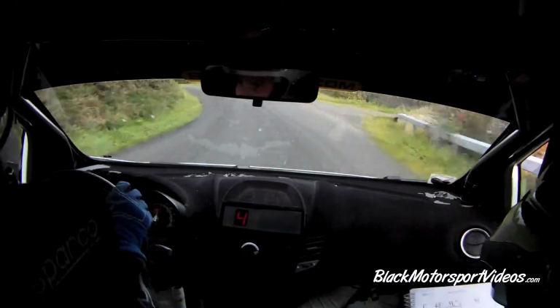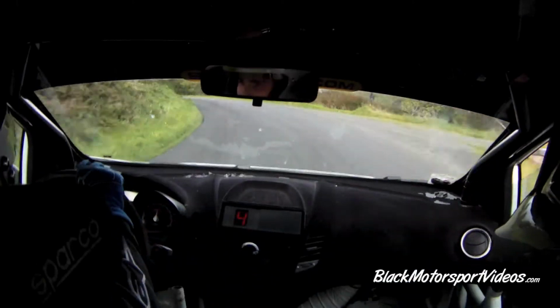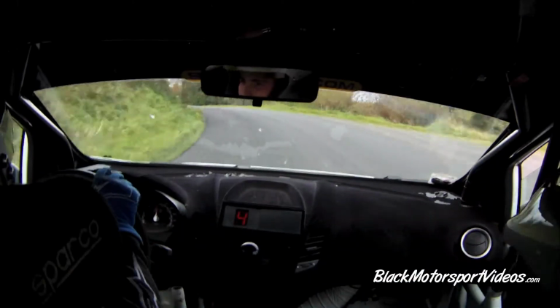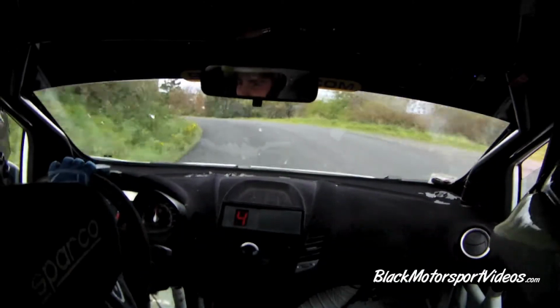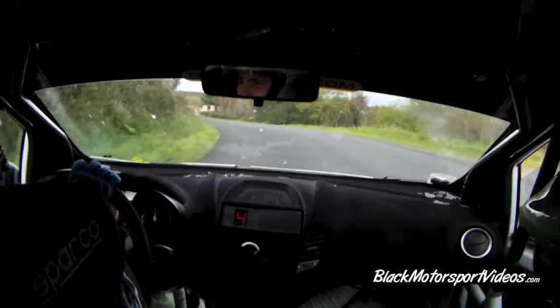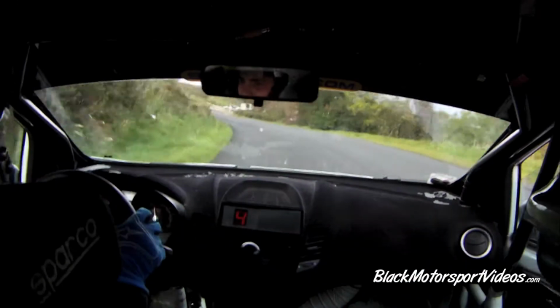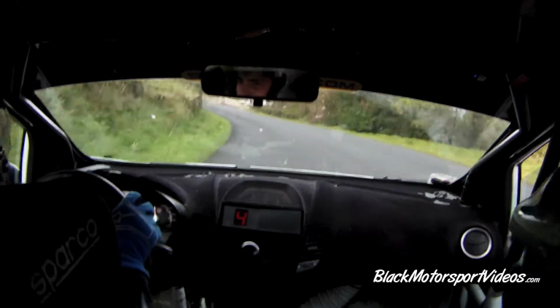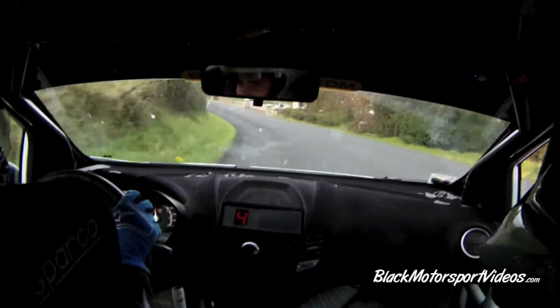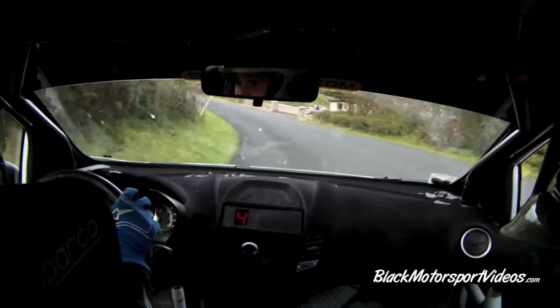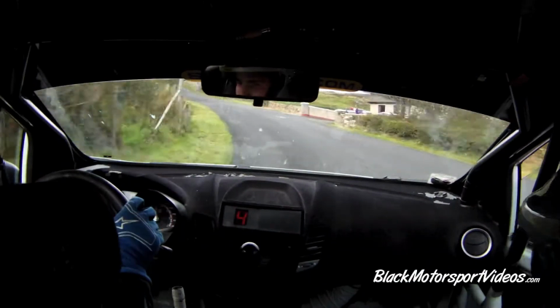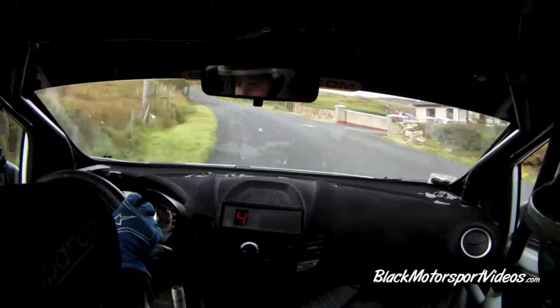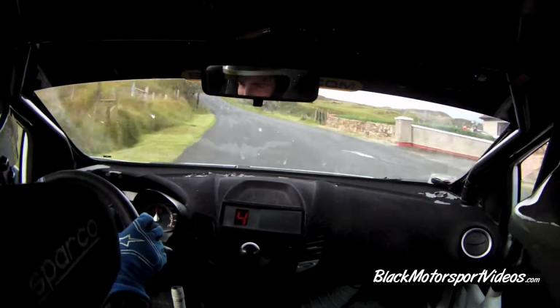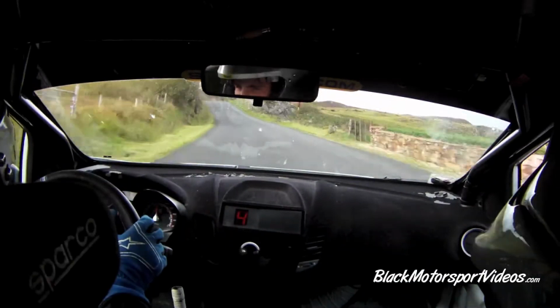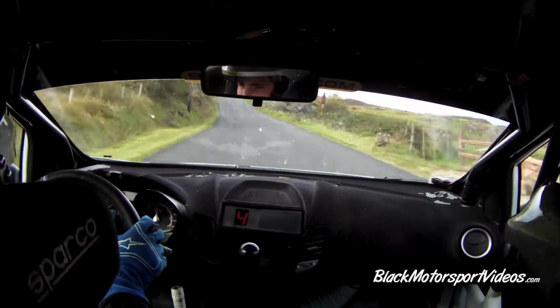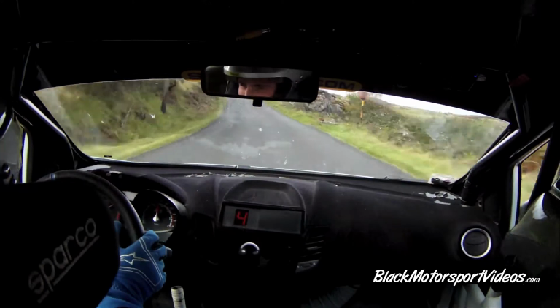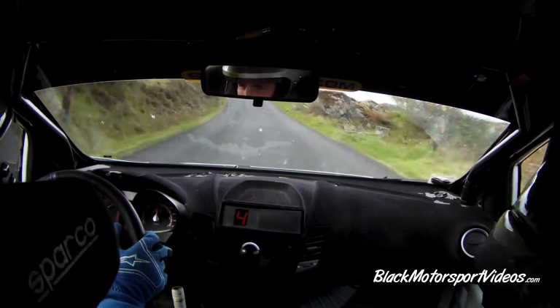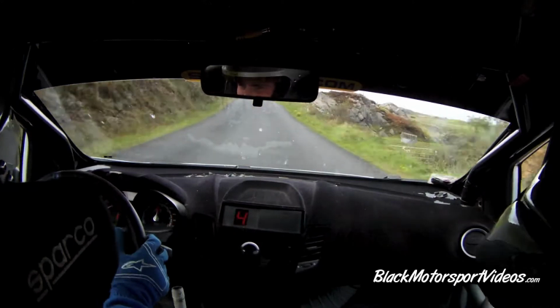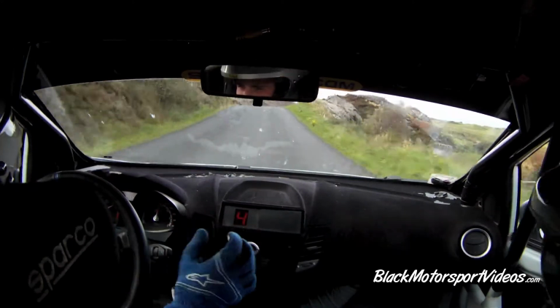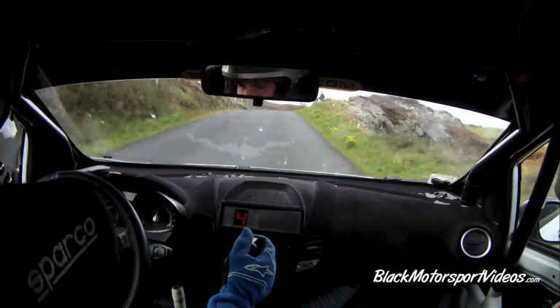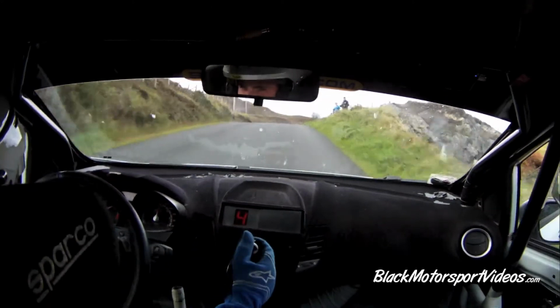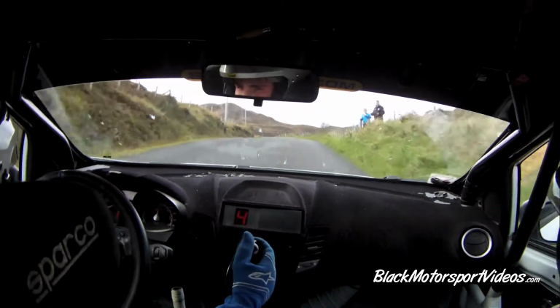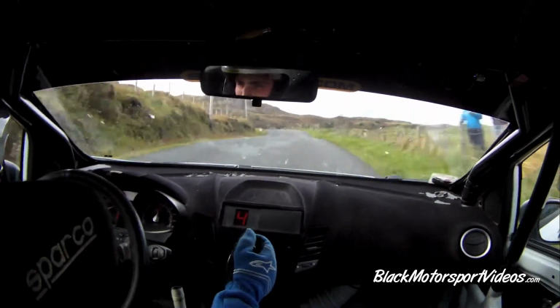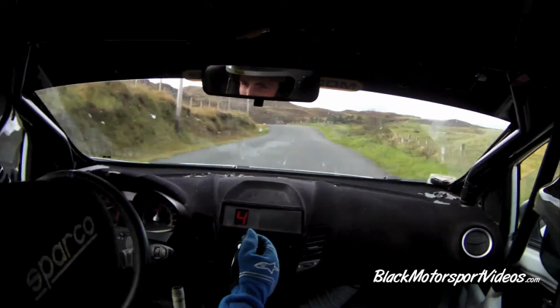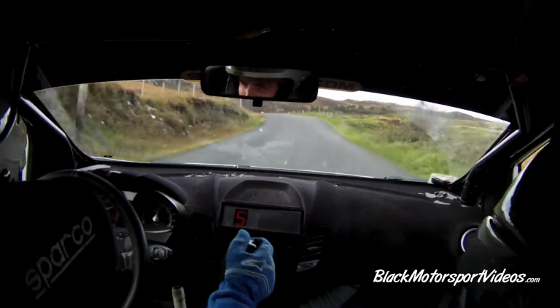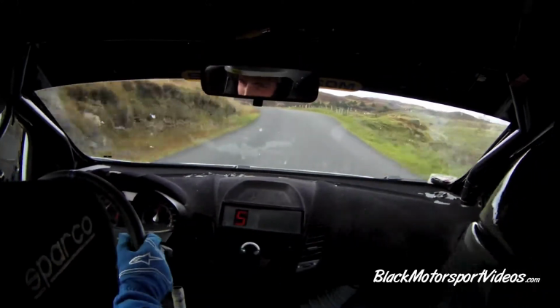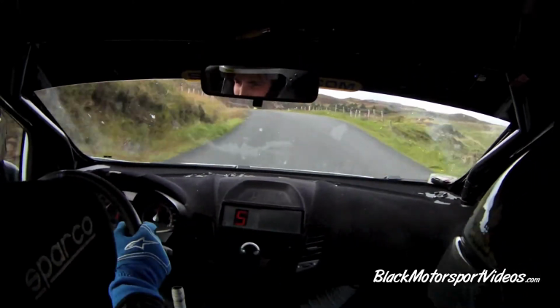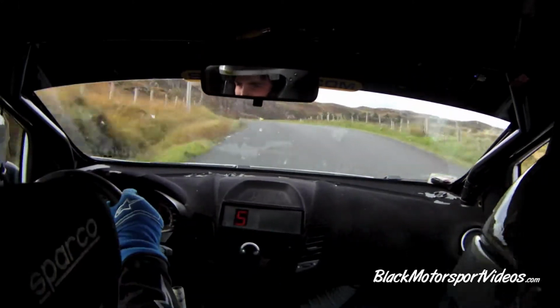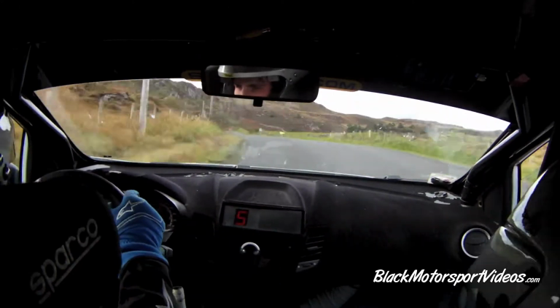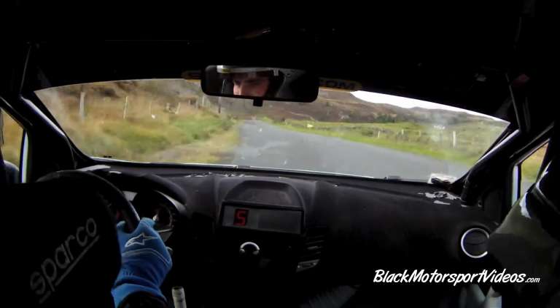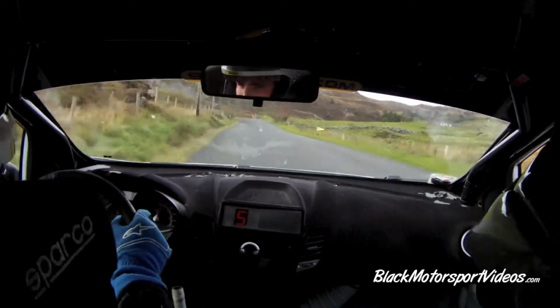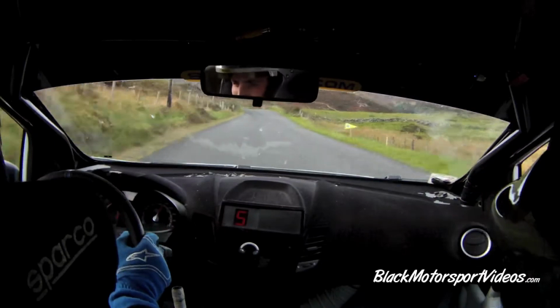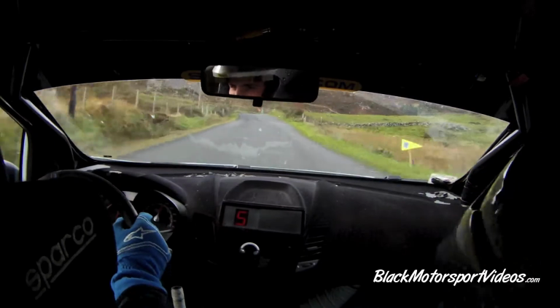80, Crest, 40, 5 left in over Crest. 80, caution, slow Crest into 2 right downhill.